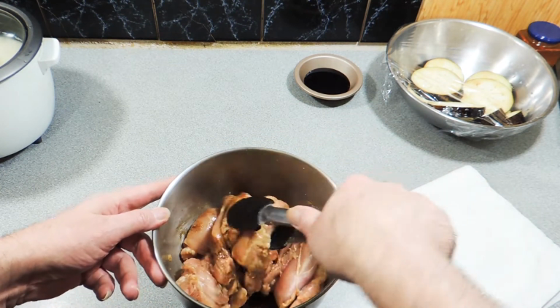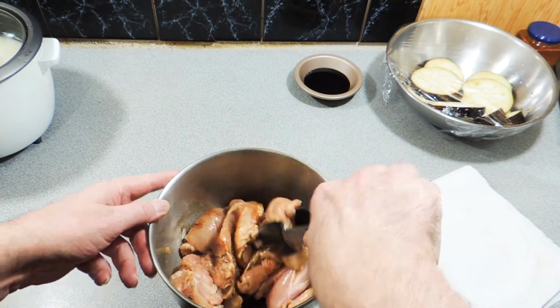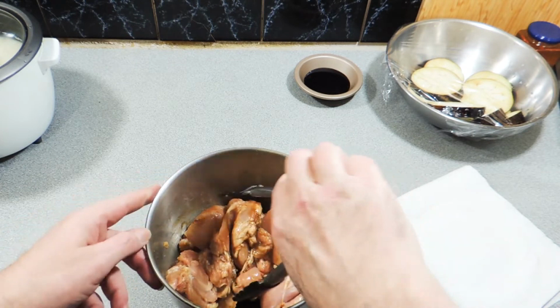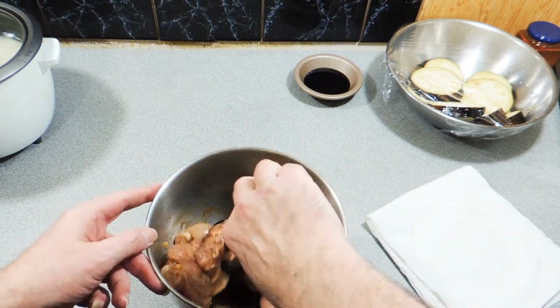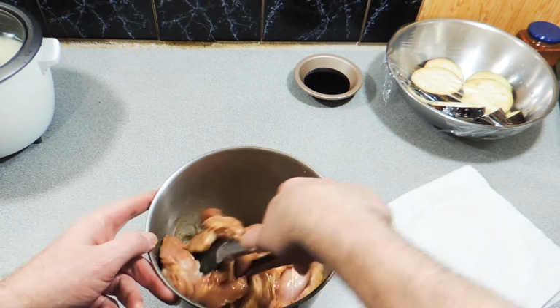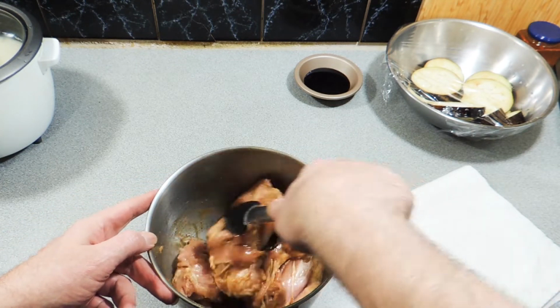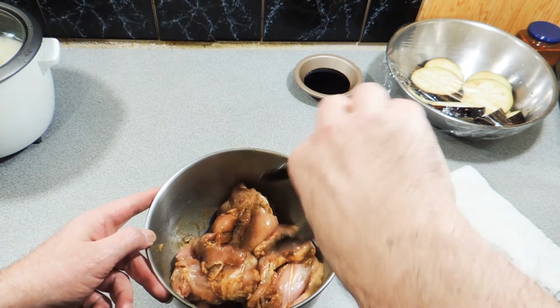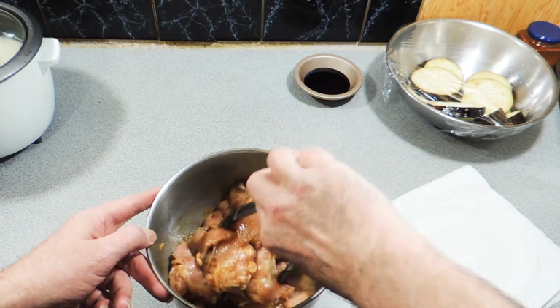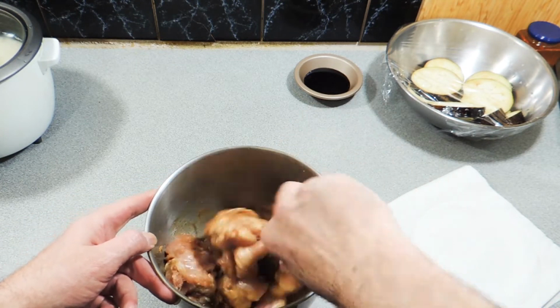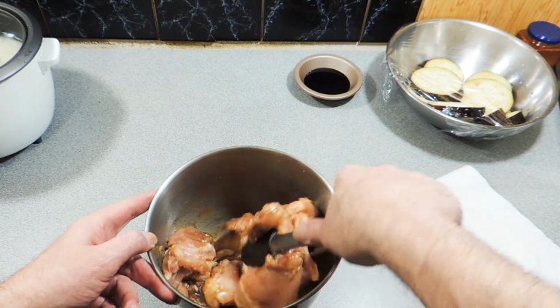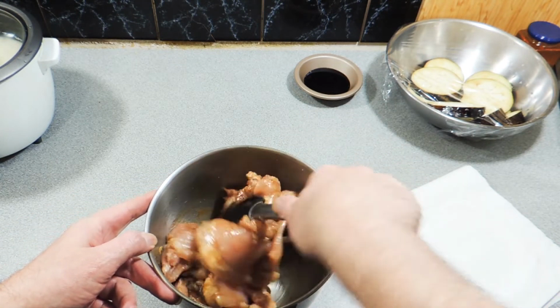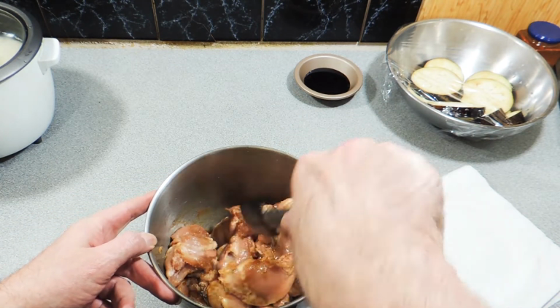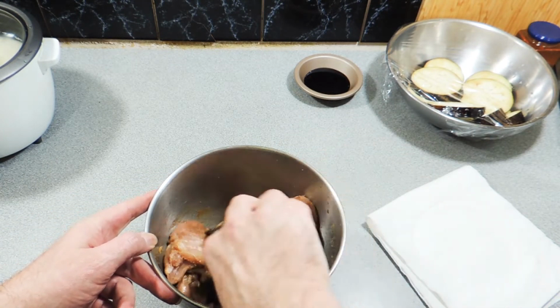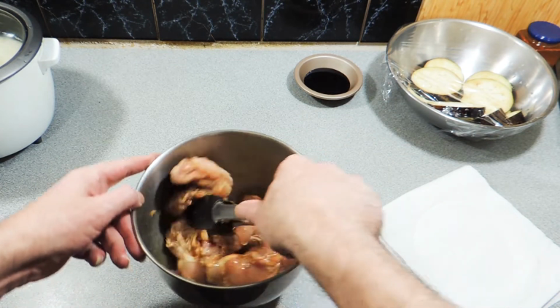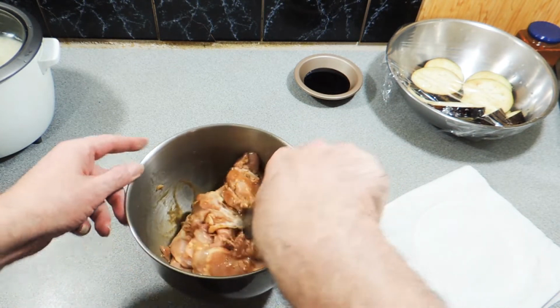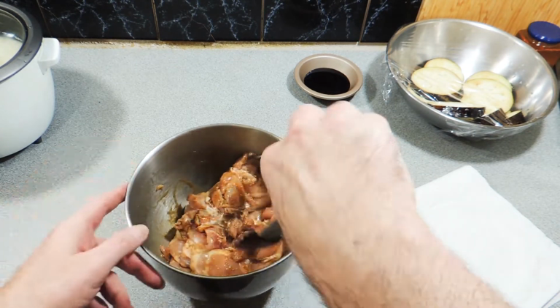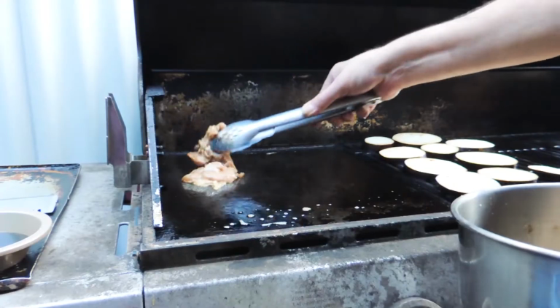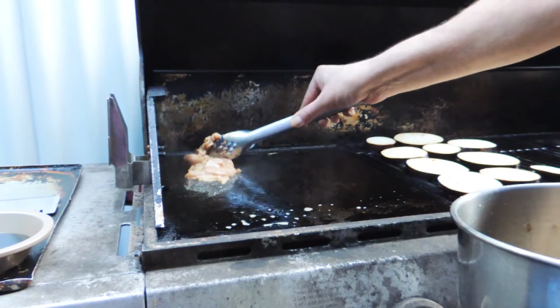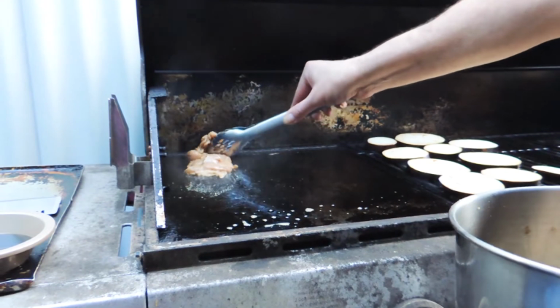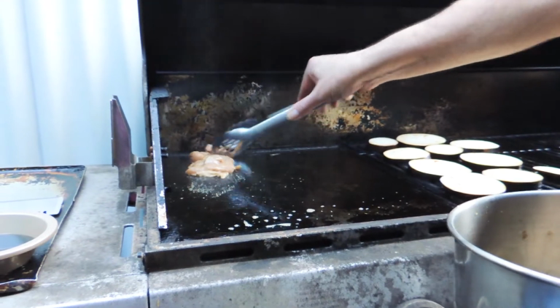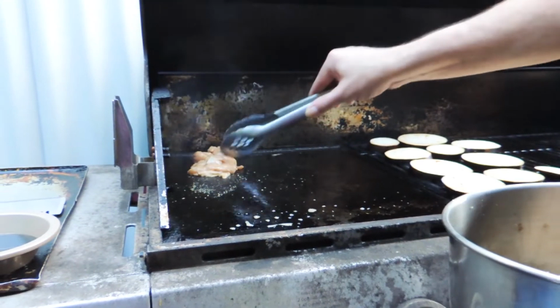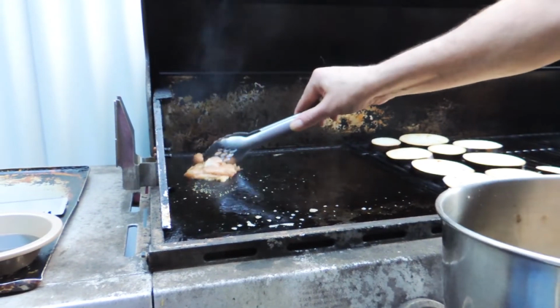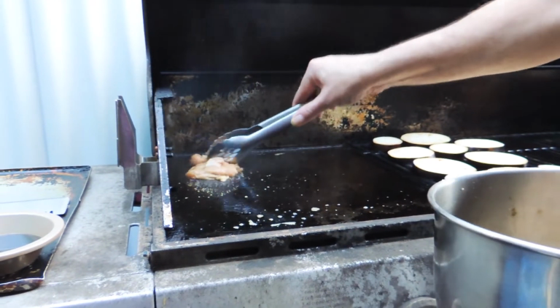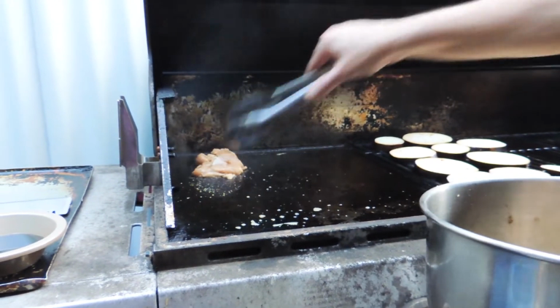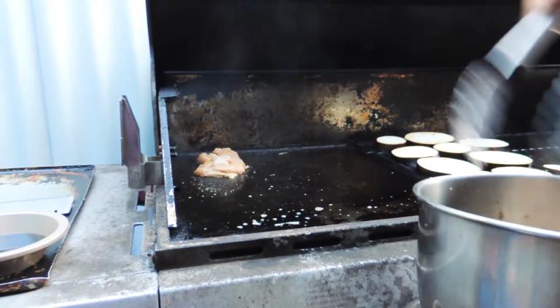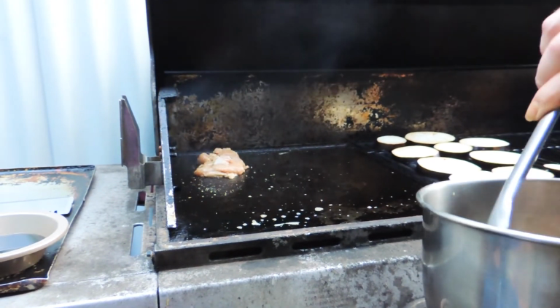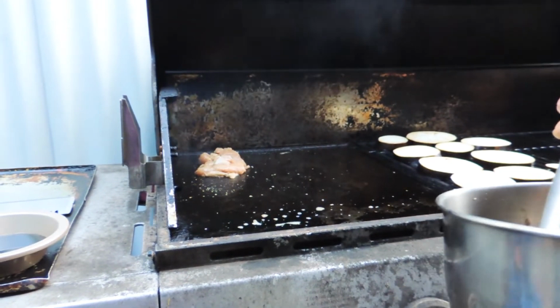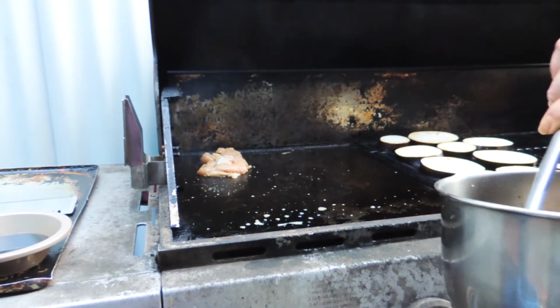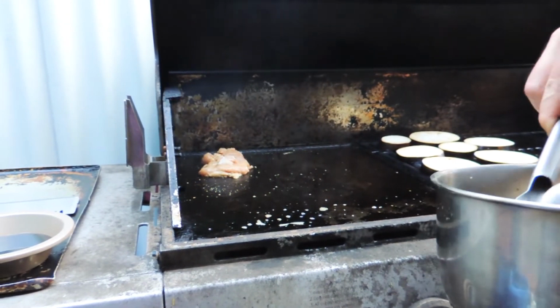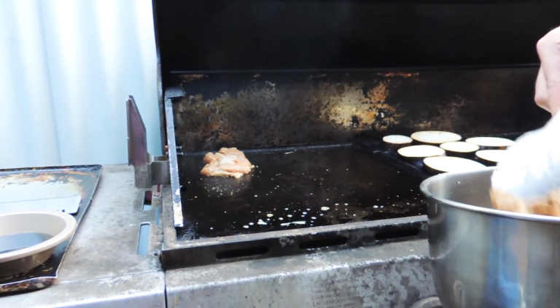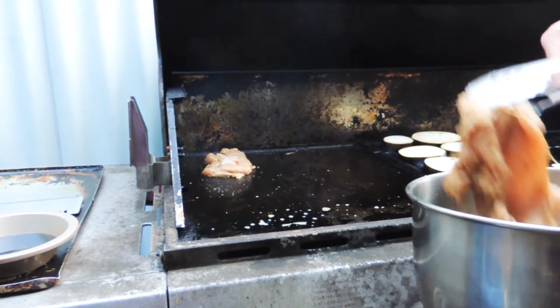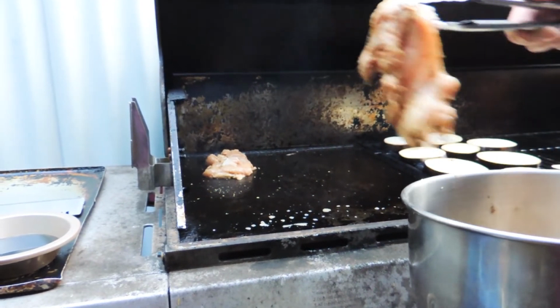I'm going to let that sit for around about half an hour, maybe an hour. Then I'm going to get my hot plate going on my barbecue, and all we have to do now is get these going.